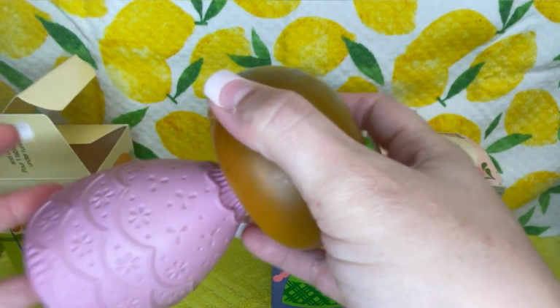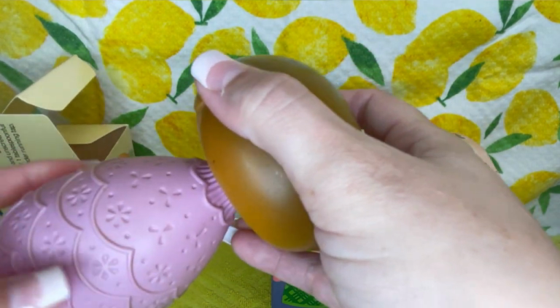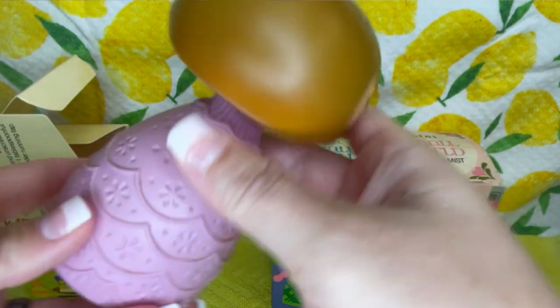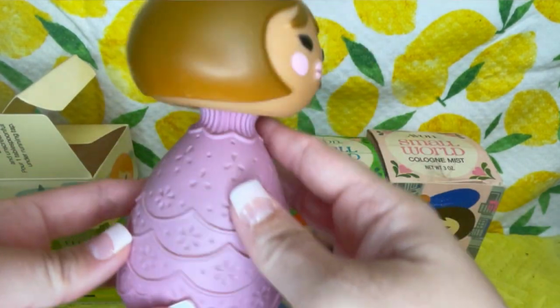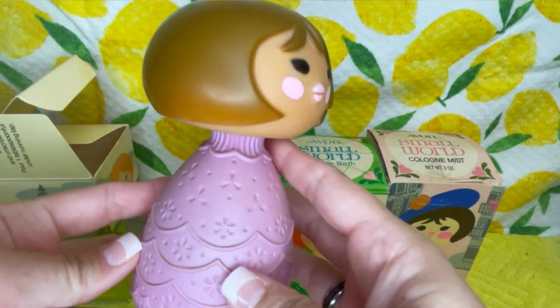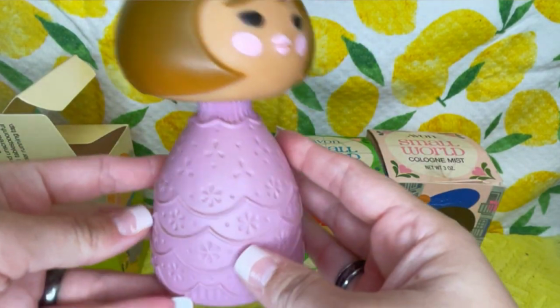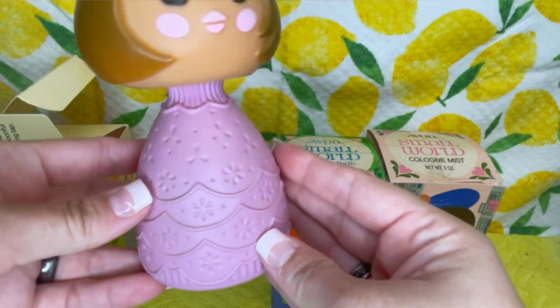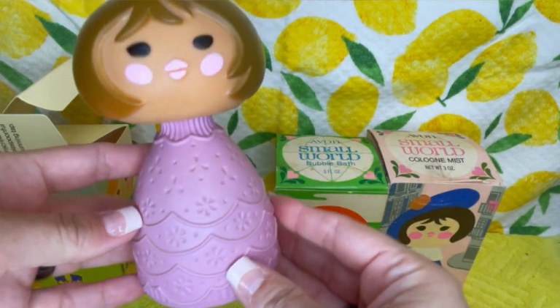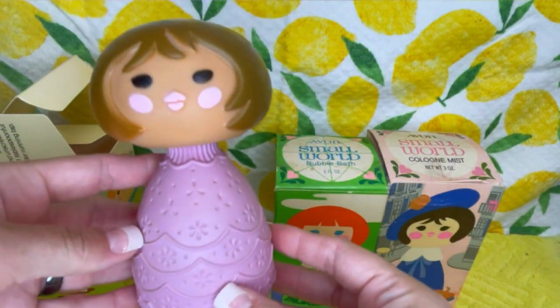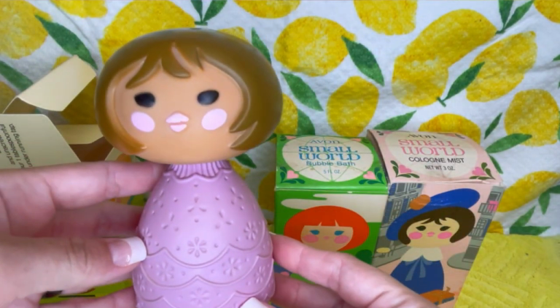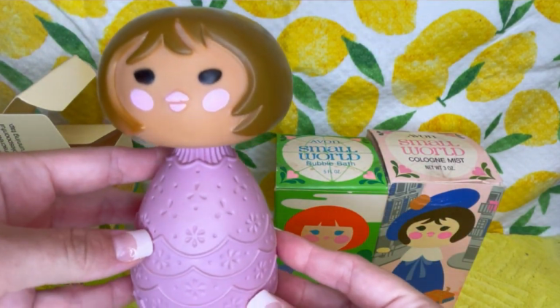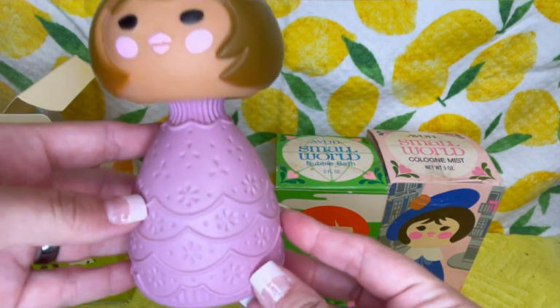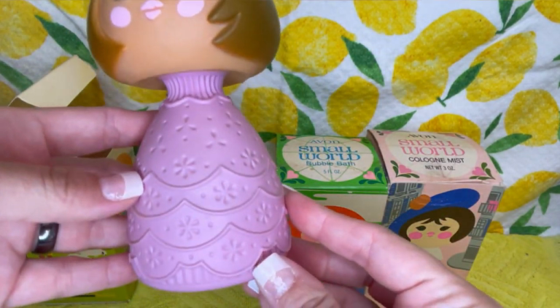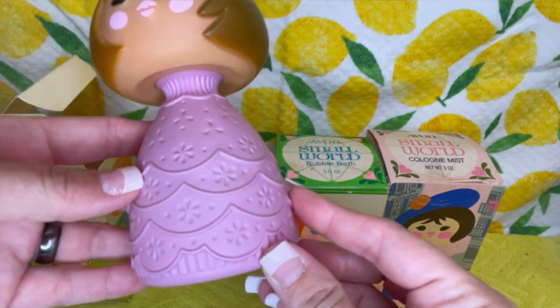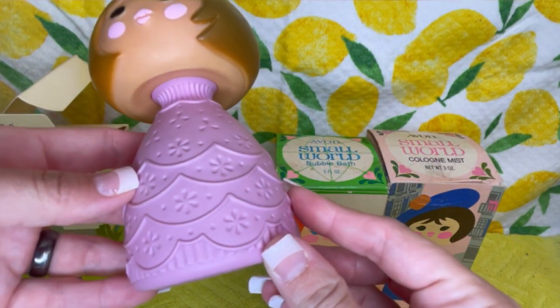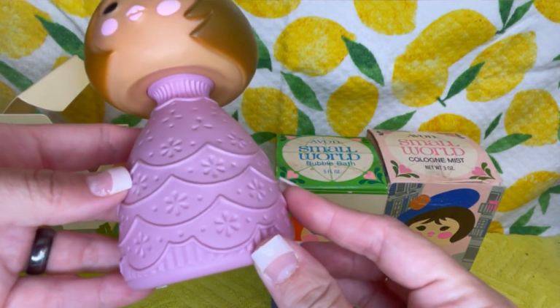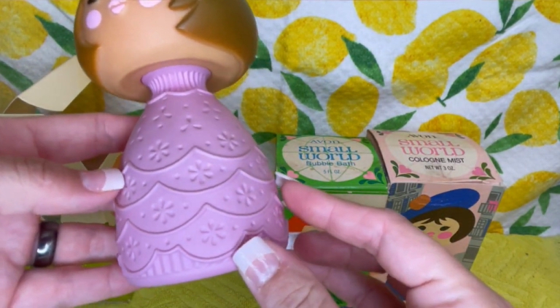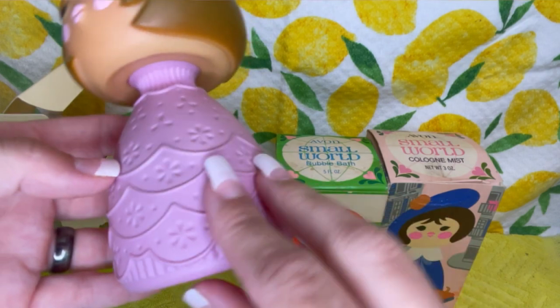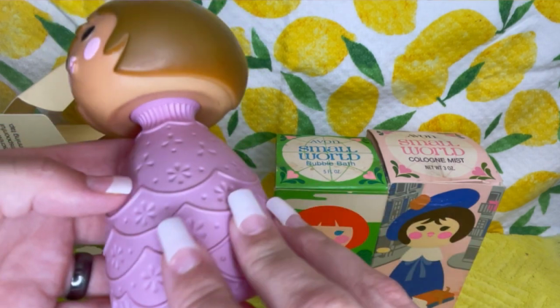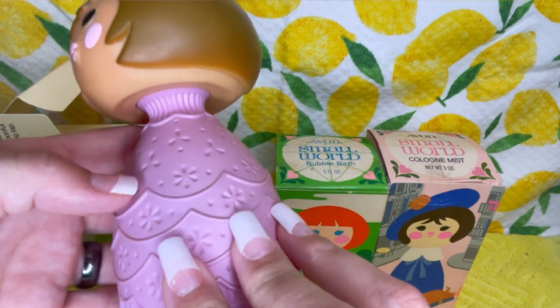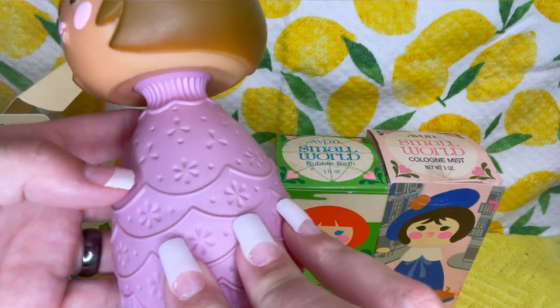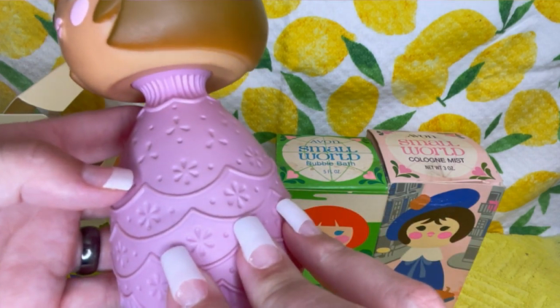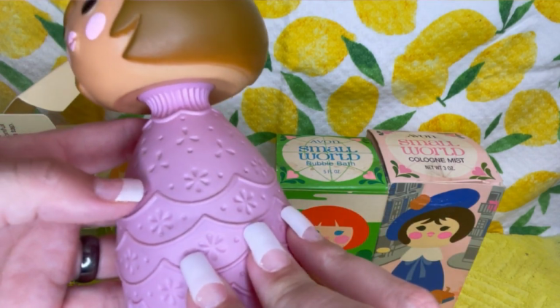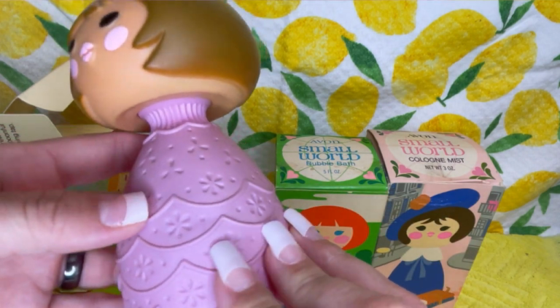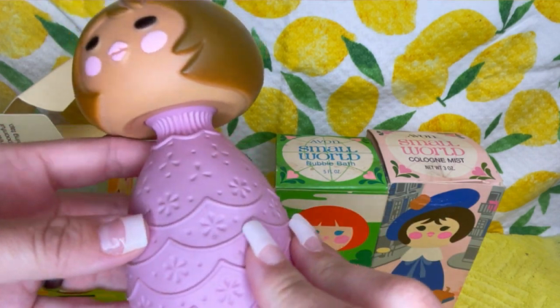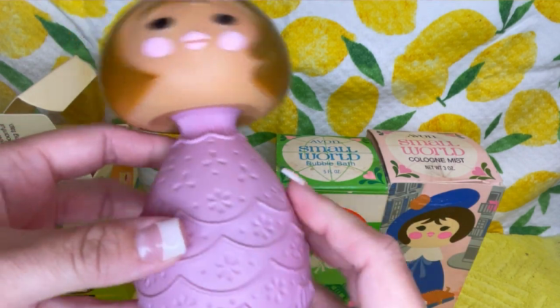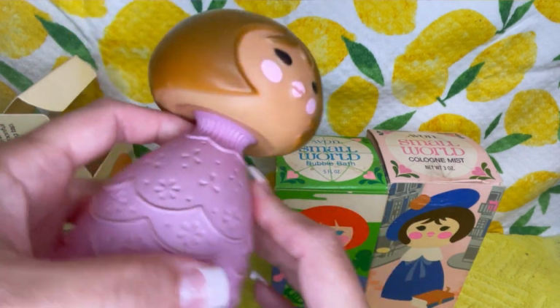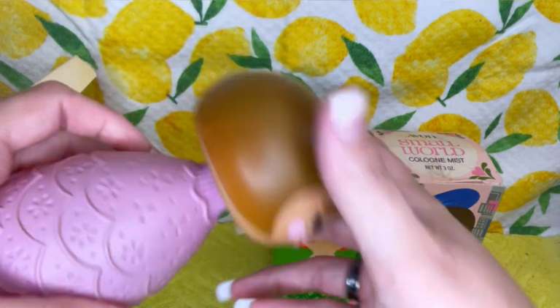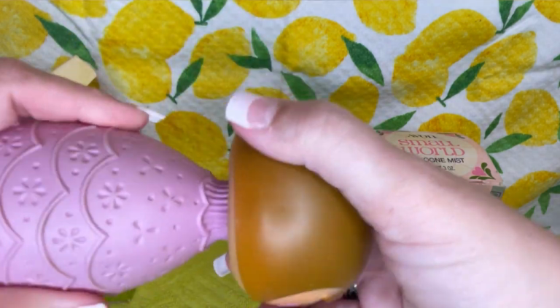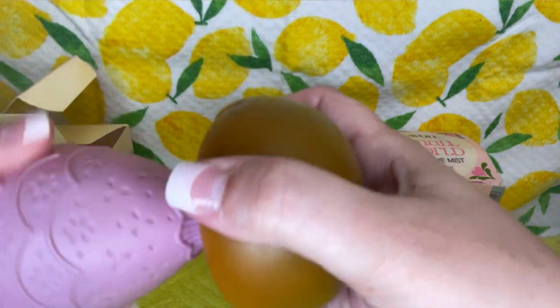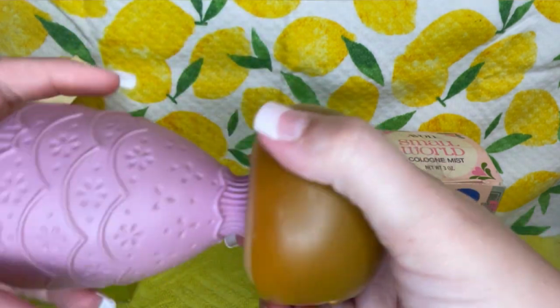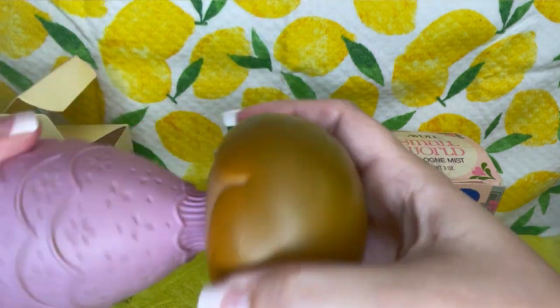I think this one is one of the favorites just because it's like a lavender color — I think a lot of people like that color. This one's empty.